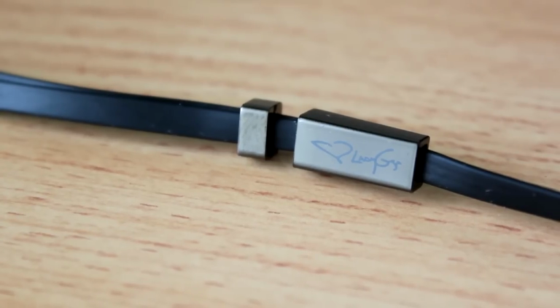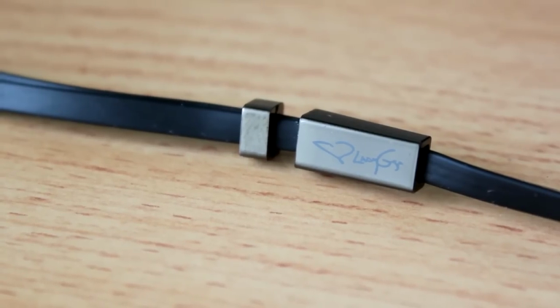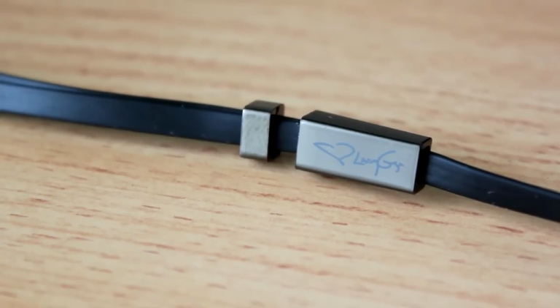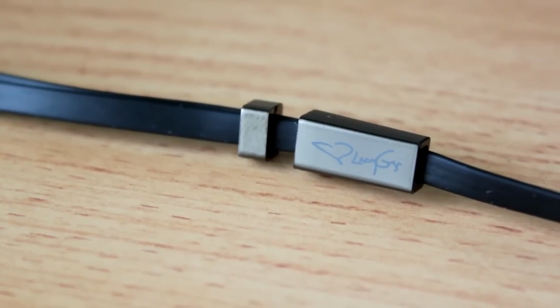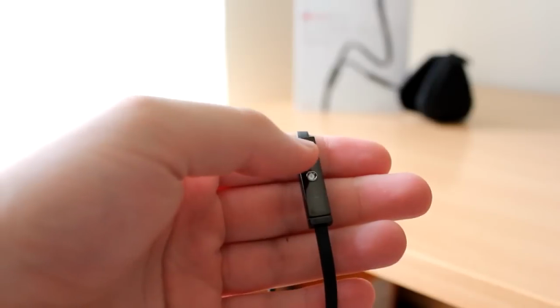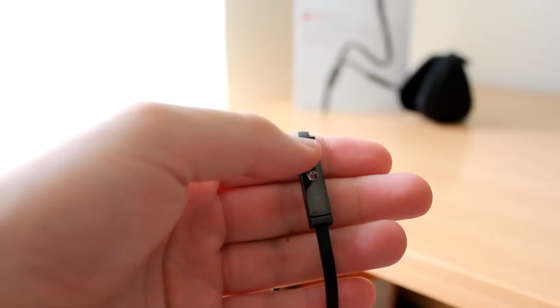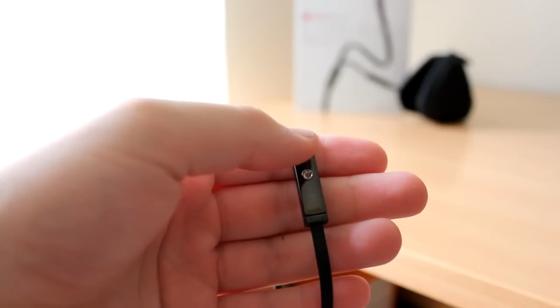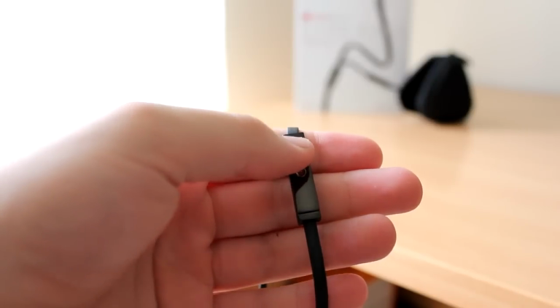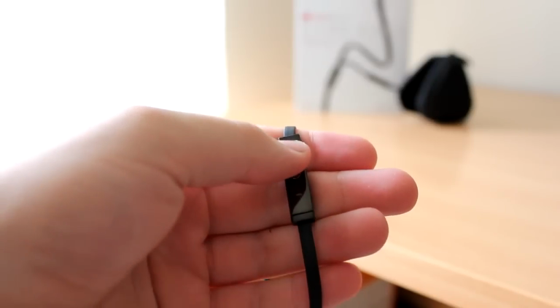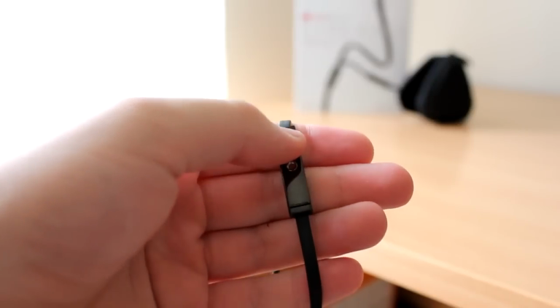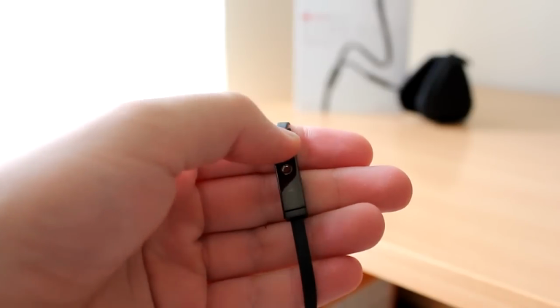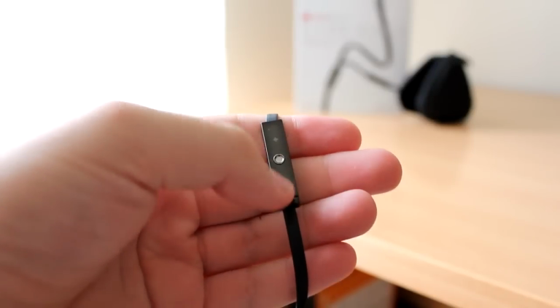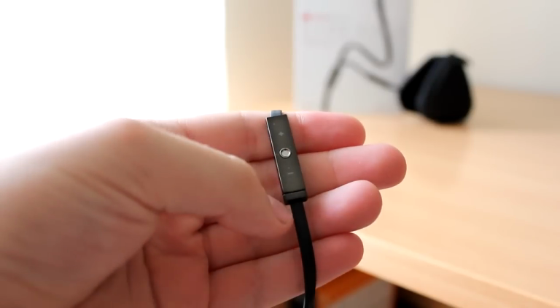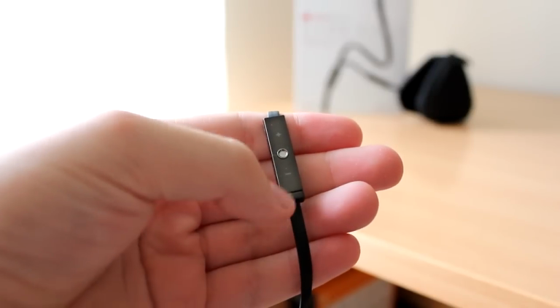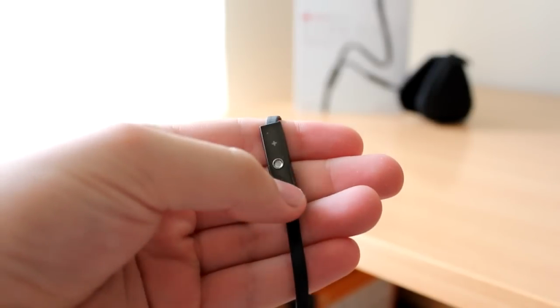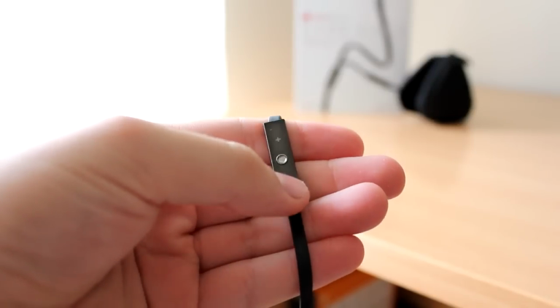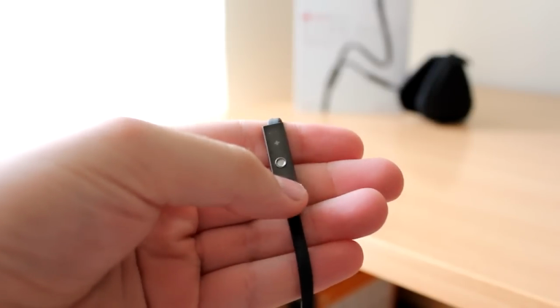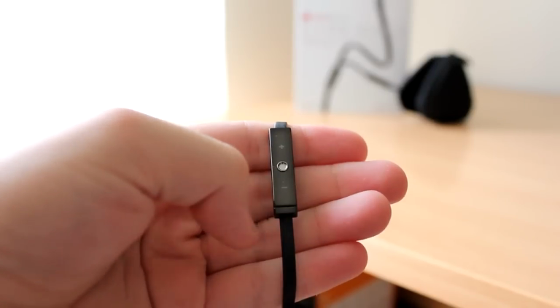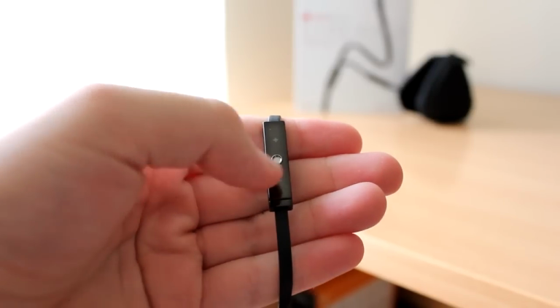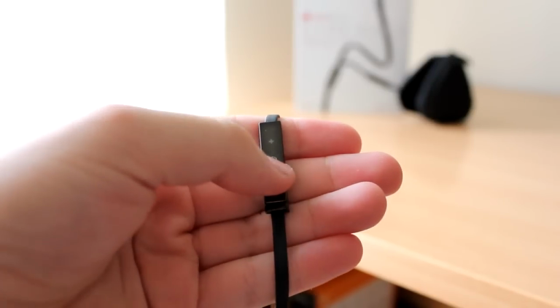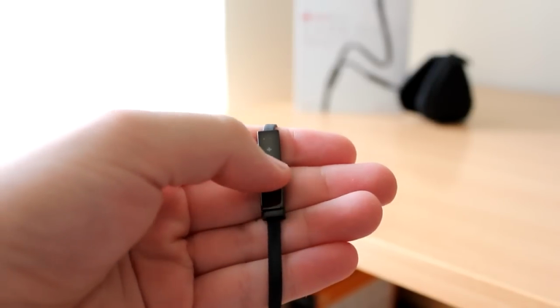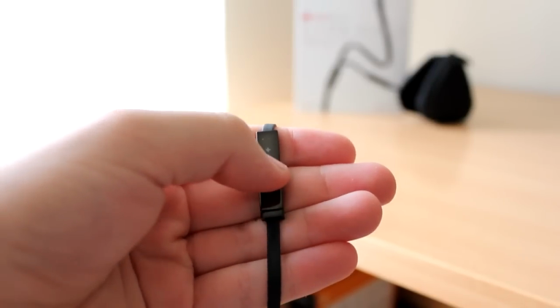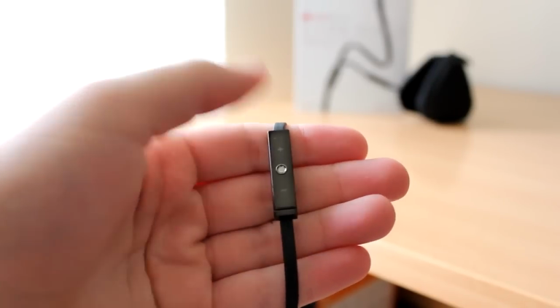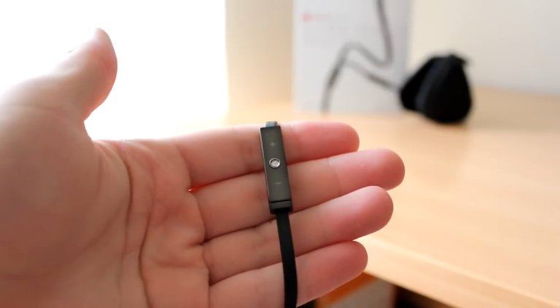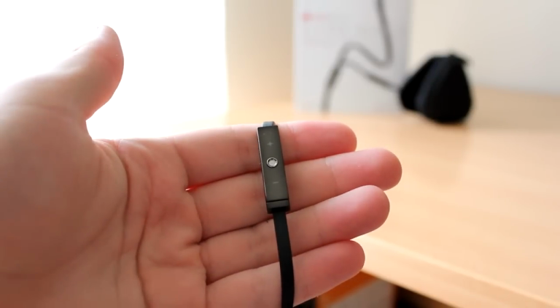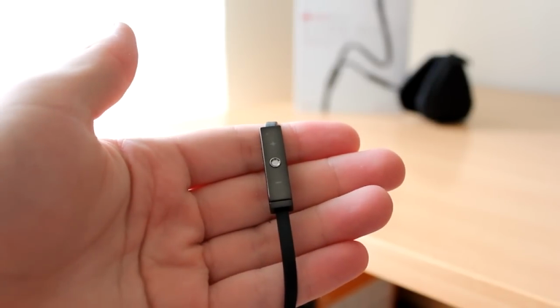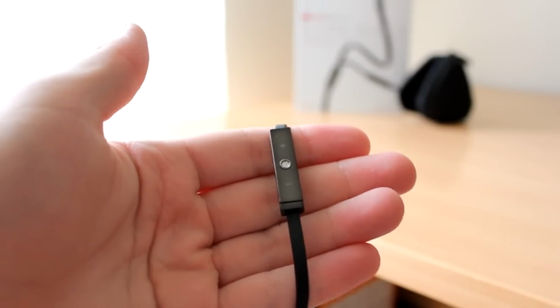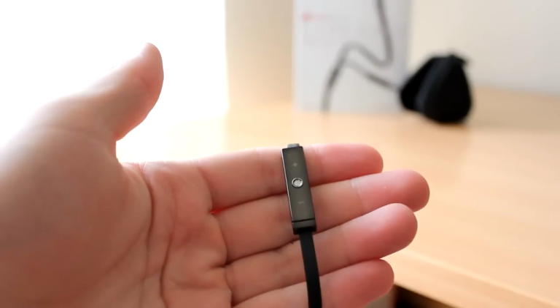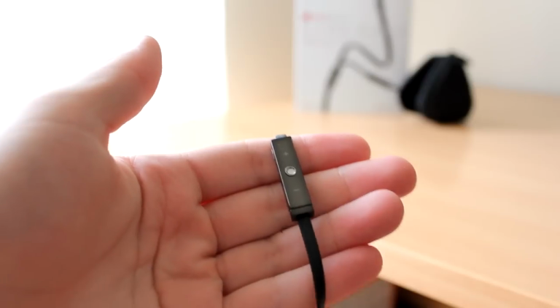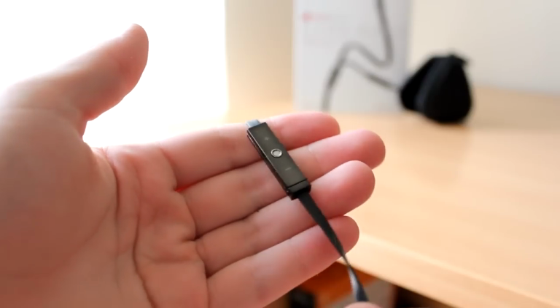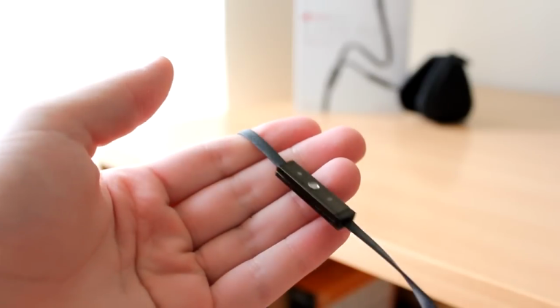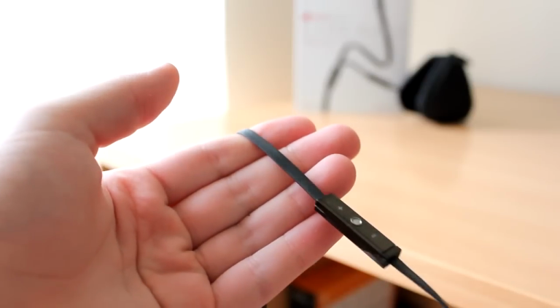On top of that, there is a ControlTalk option on this set of headphones, which allows you to adjust the volume, control, and tracks that you're playing on your iPod or iPhone.